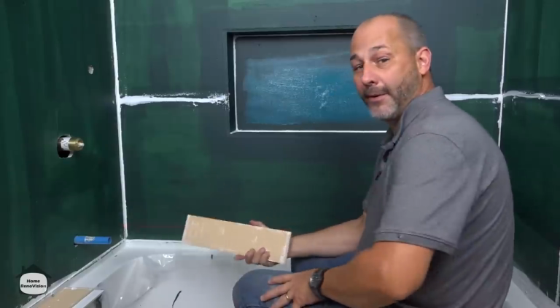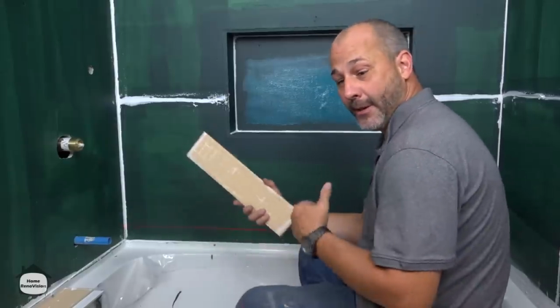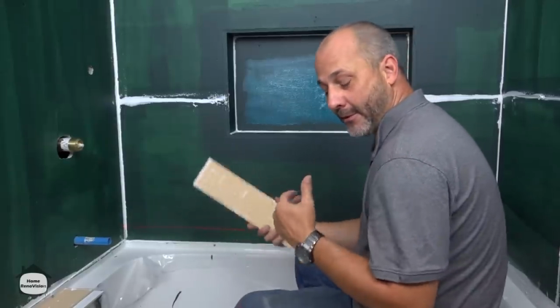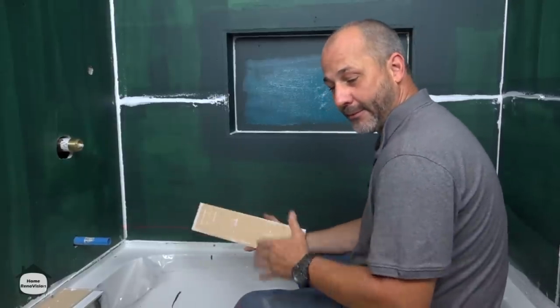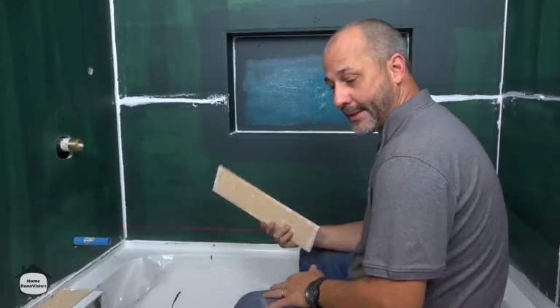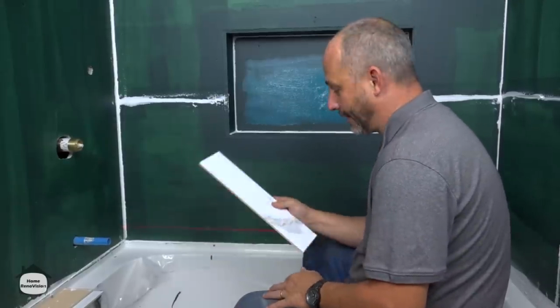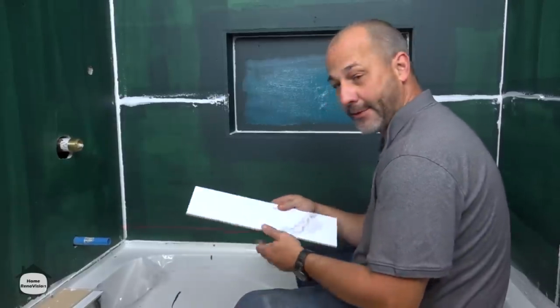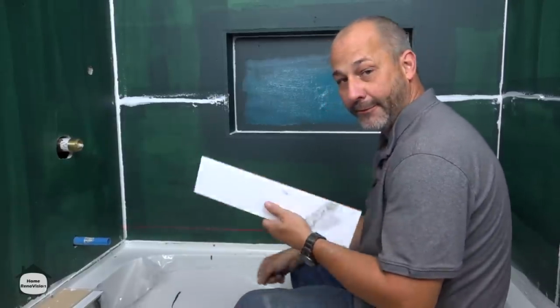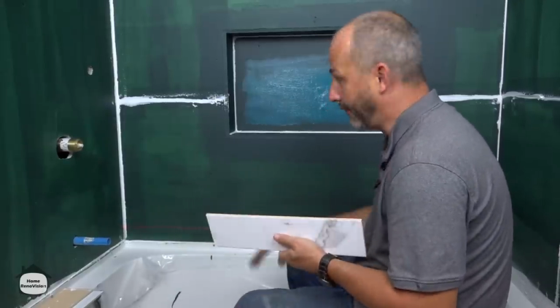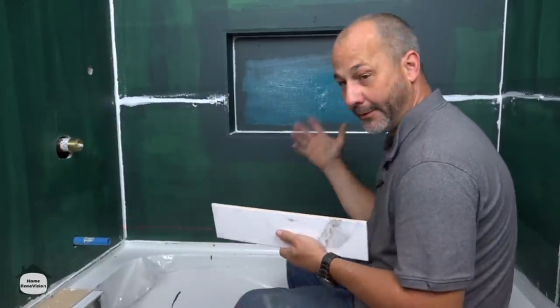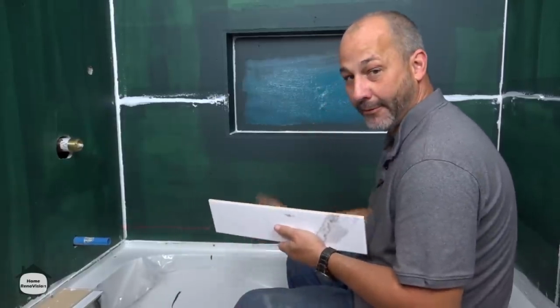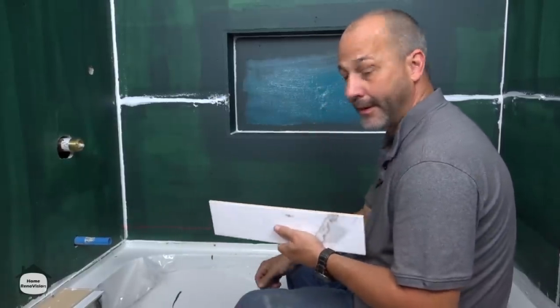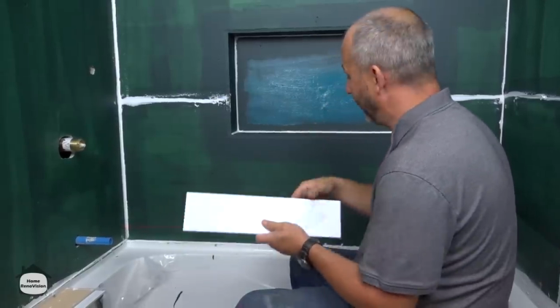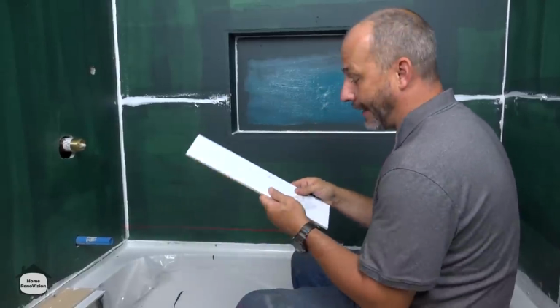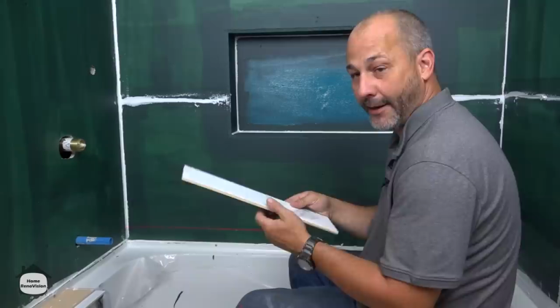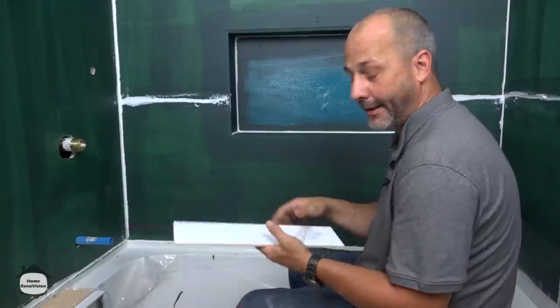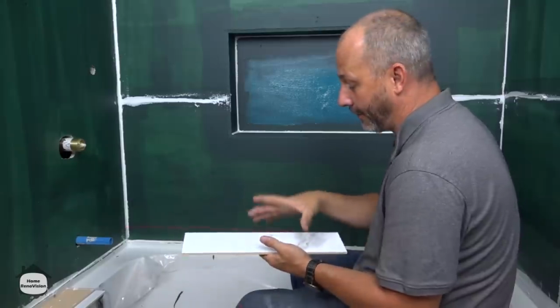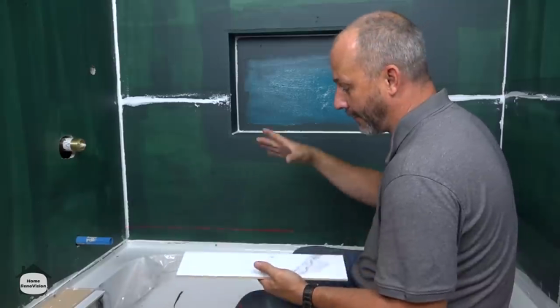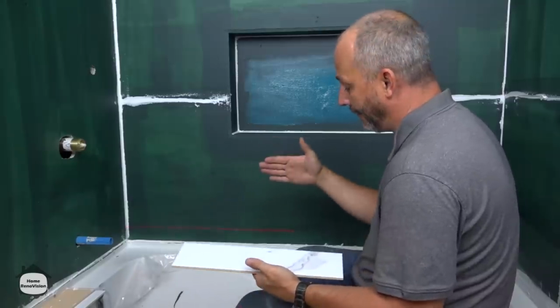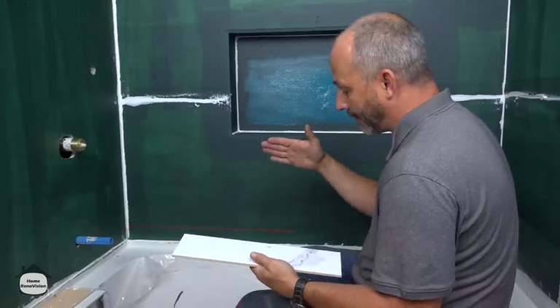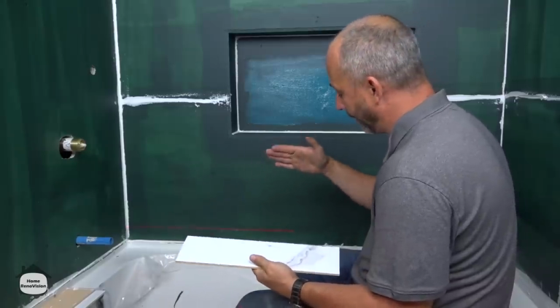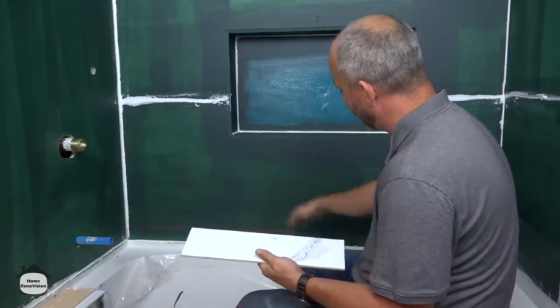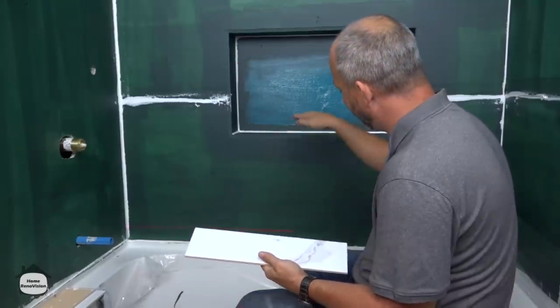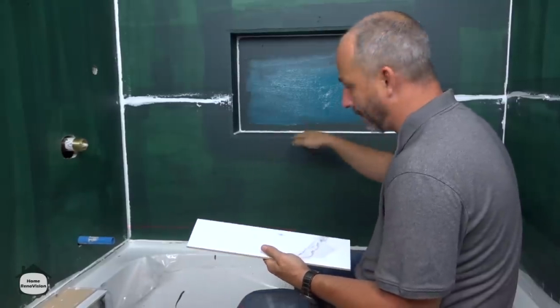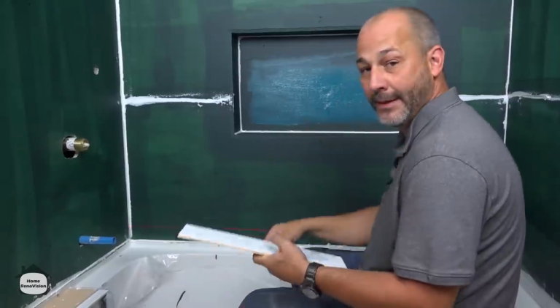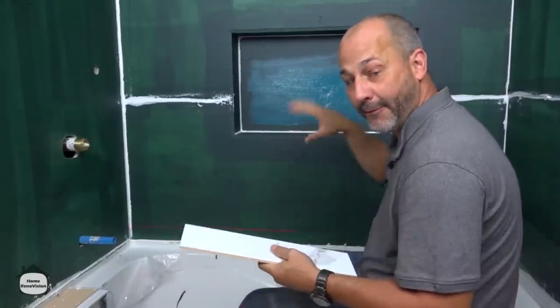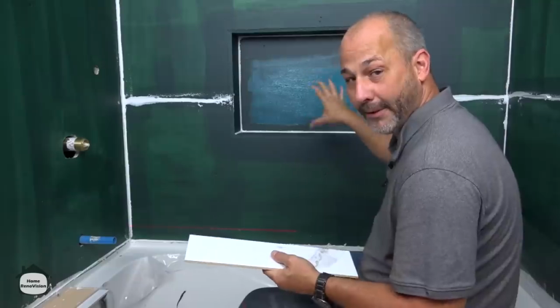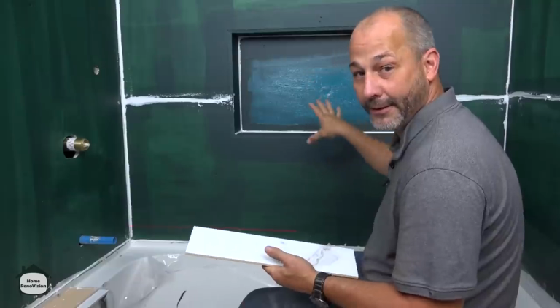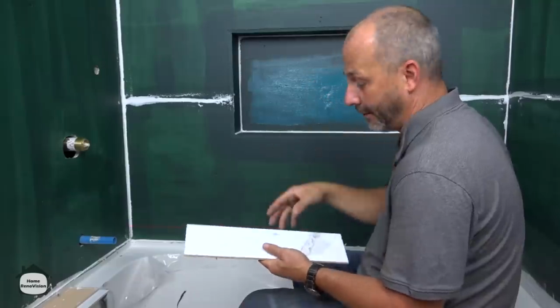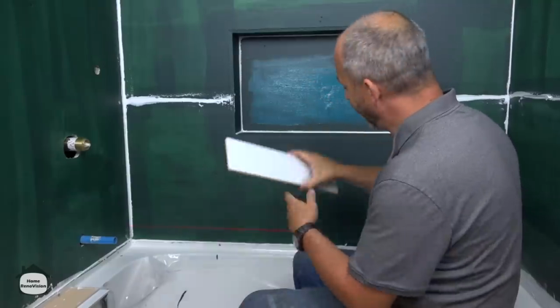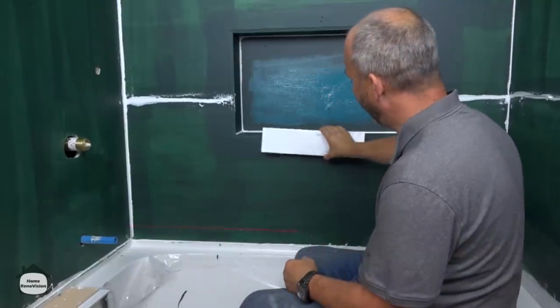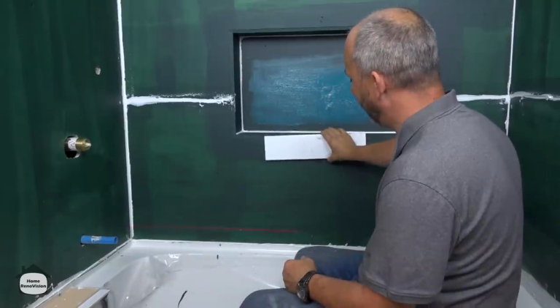The most important process here: pick your tile first before you build your bathroom. You need to have your tile on hand so that you can measure out how tall it is from the tub to the niche before you build your niche, so that your lines line up where they need to be.